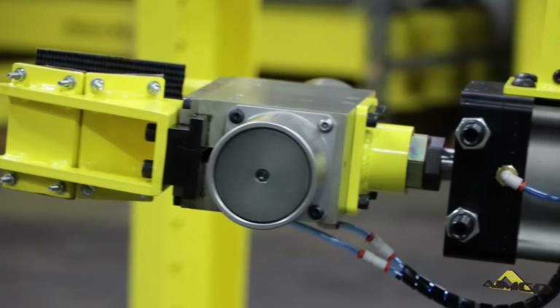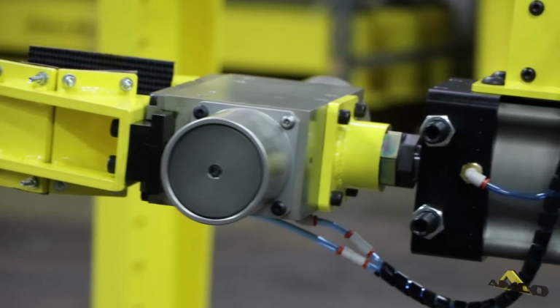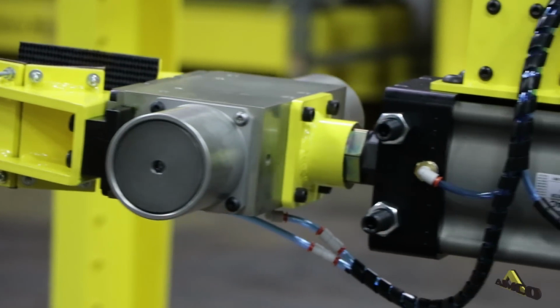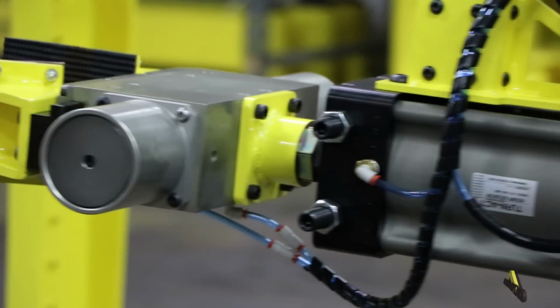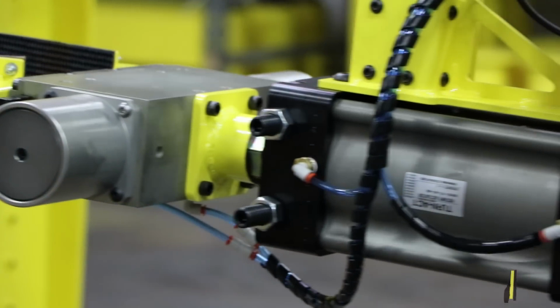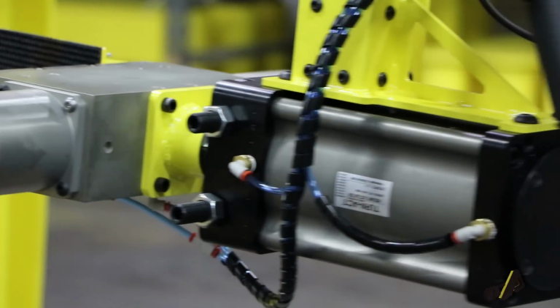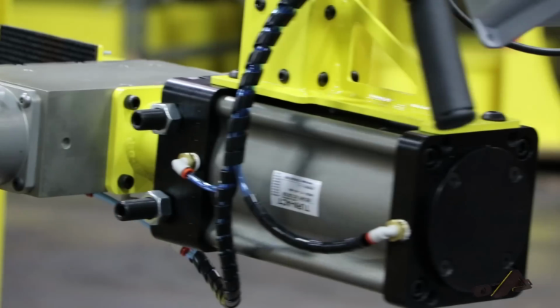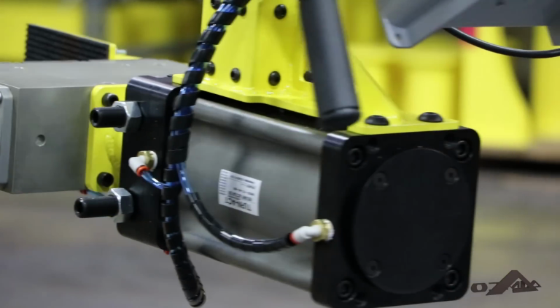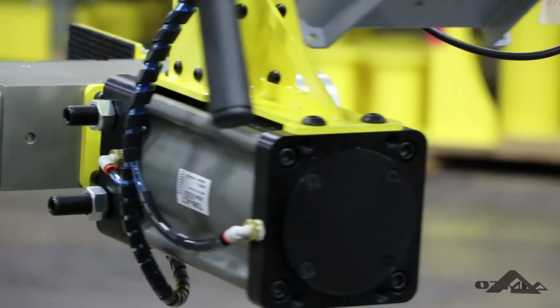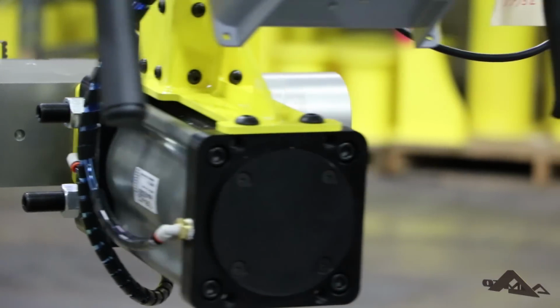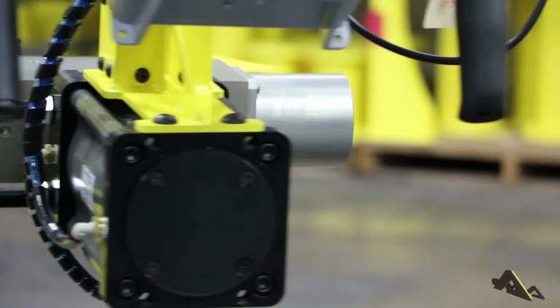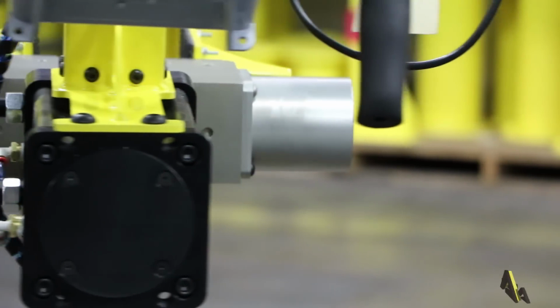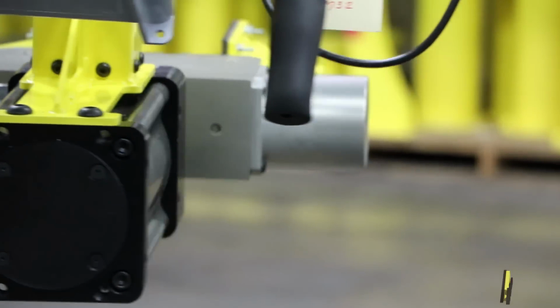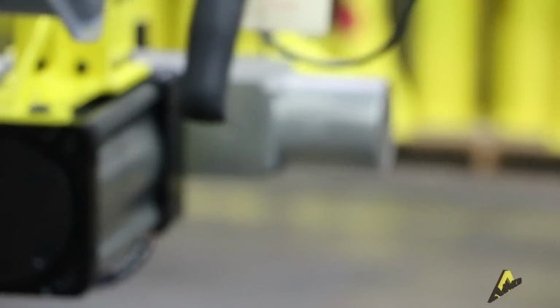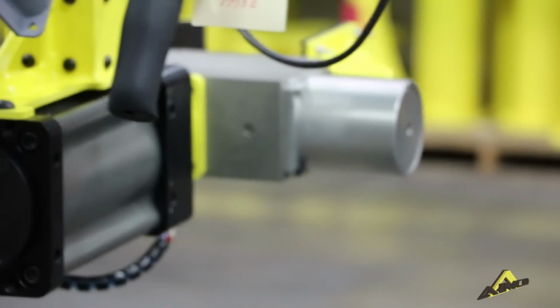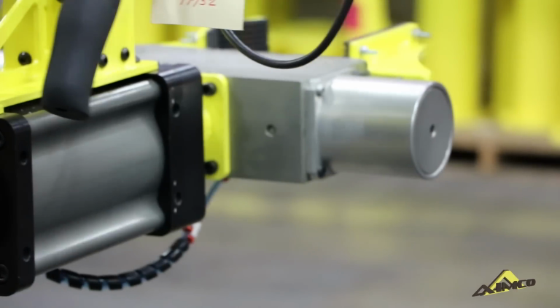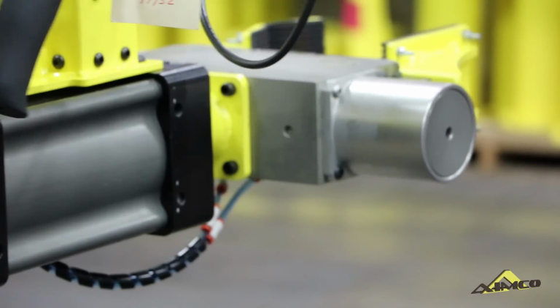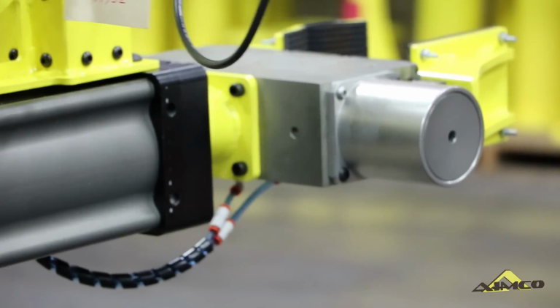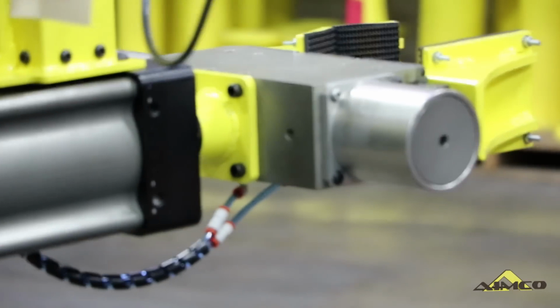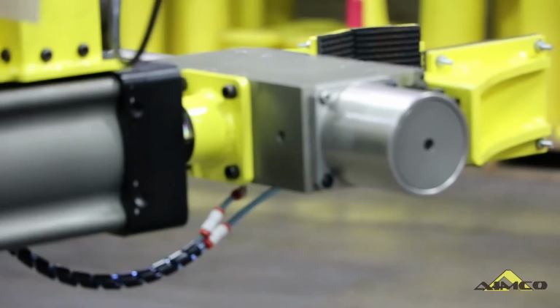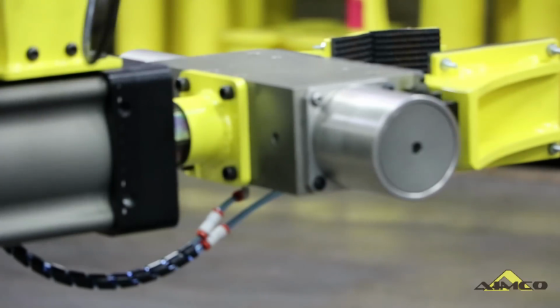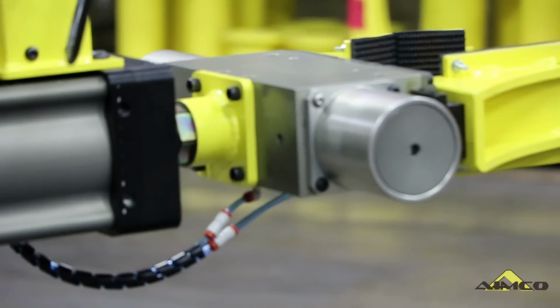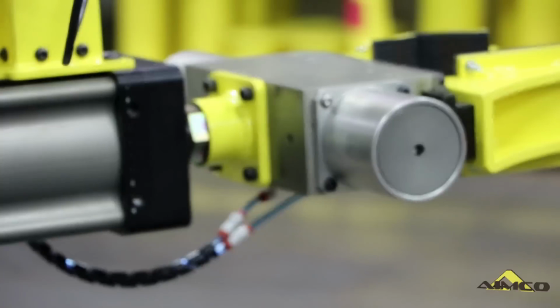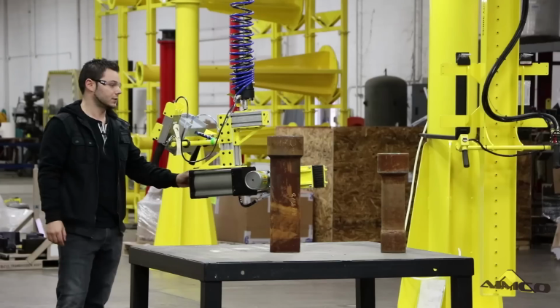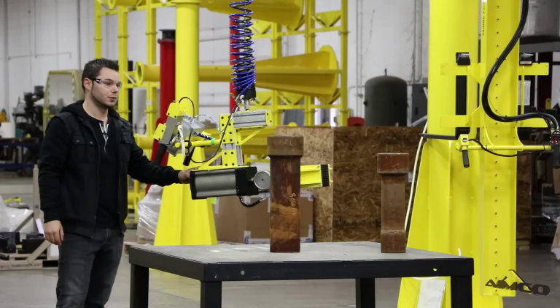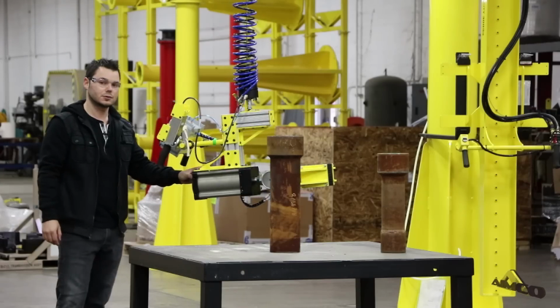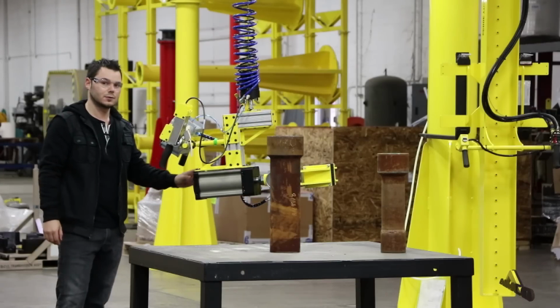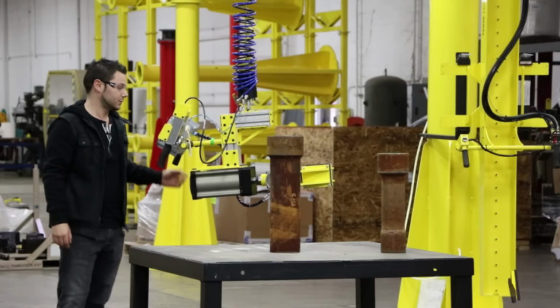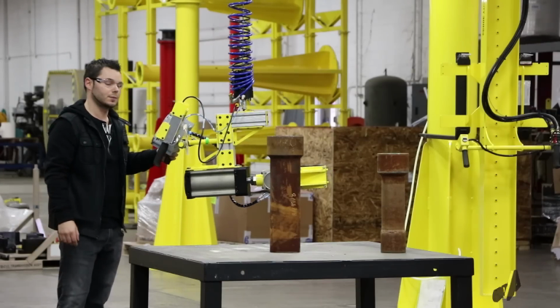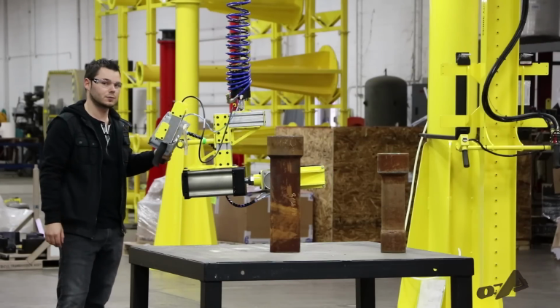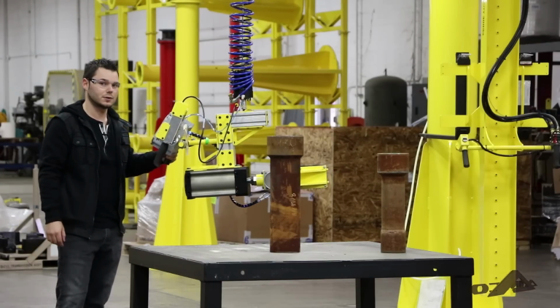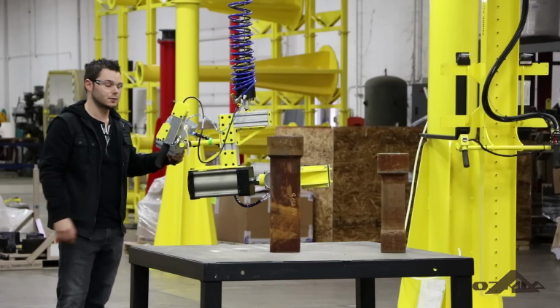It's connected to a gripper here that has spring force assist to help with more force as it closes. Then that's connected to a rotary actuator which will spin the parts 180 degrees.